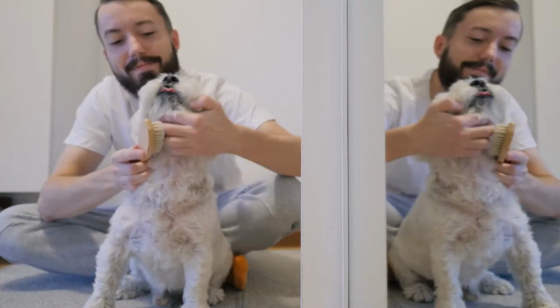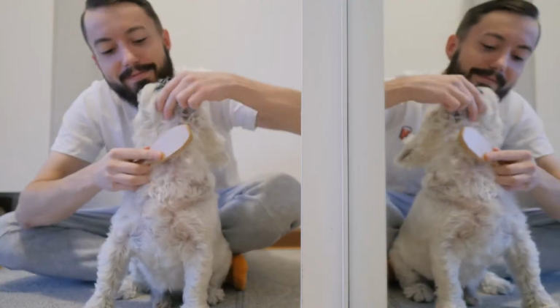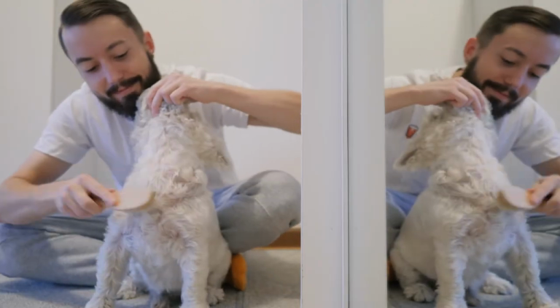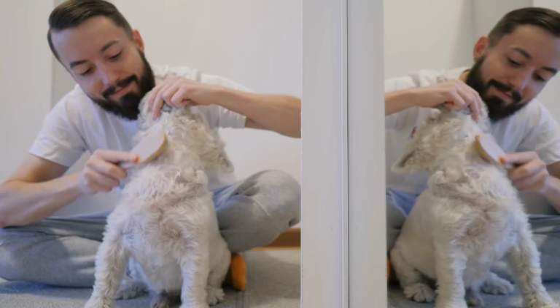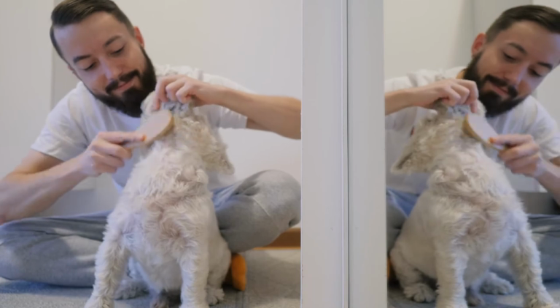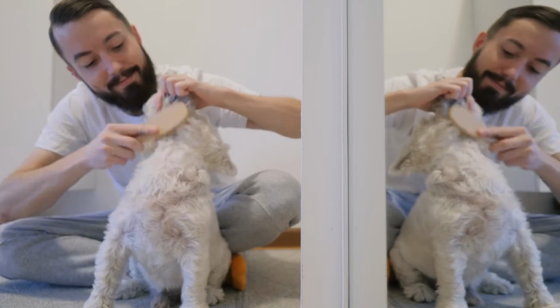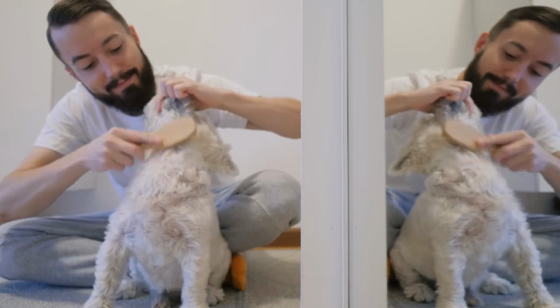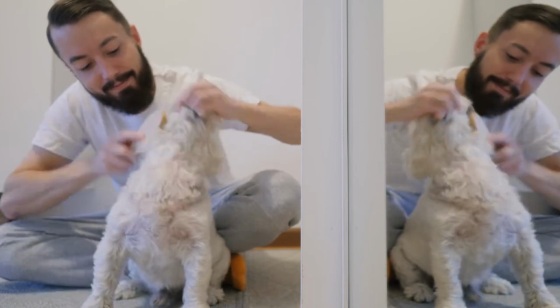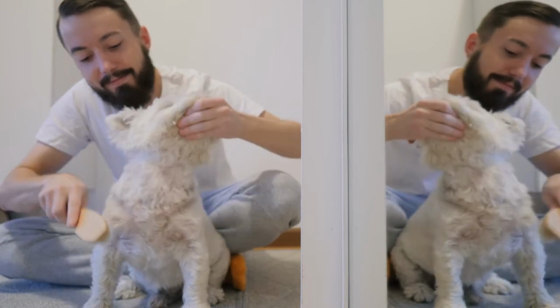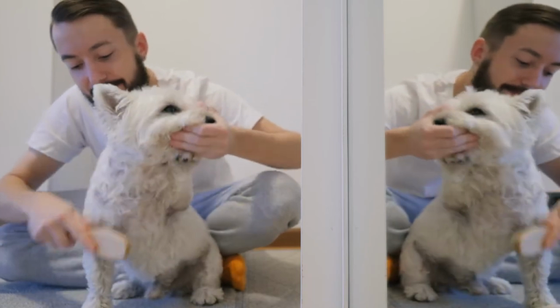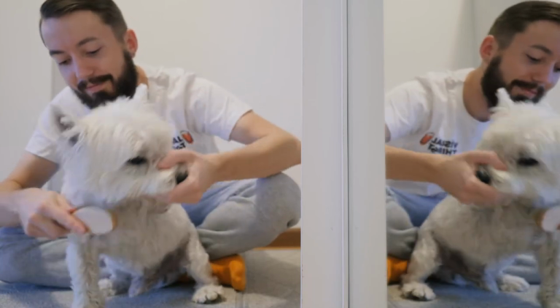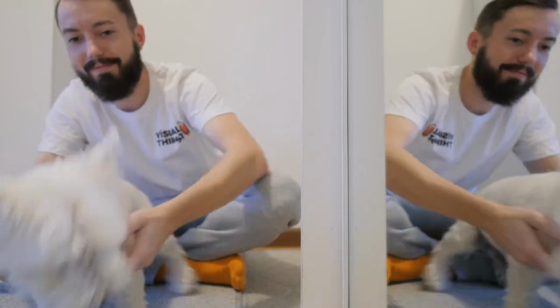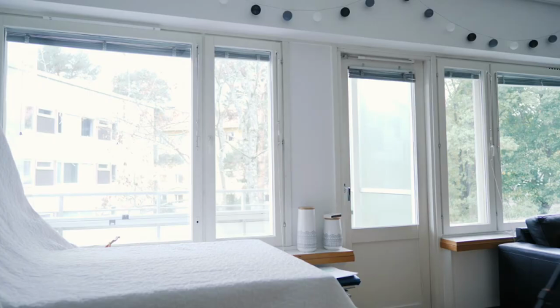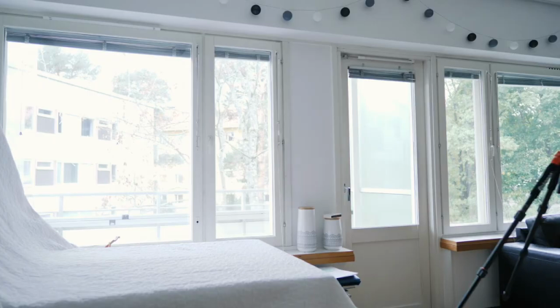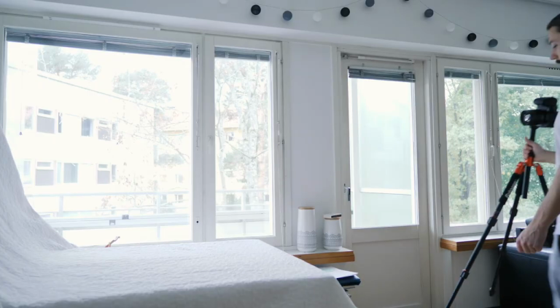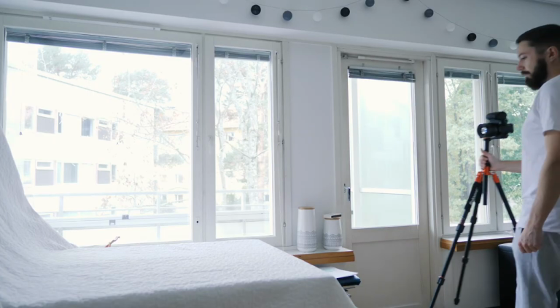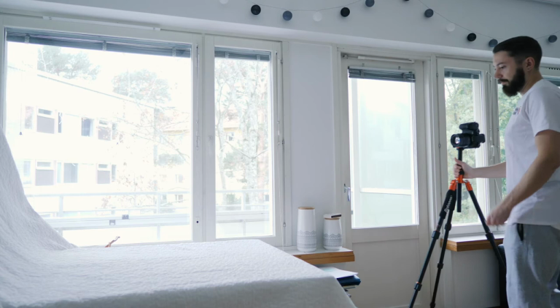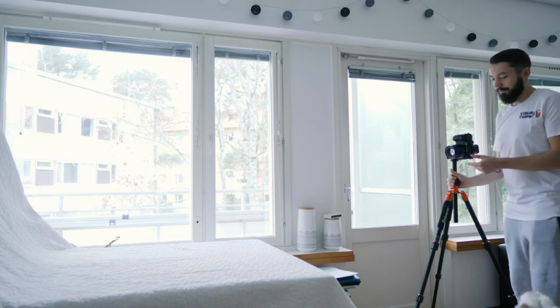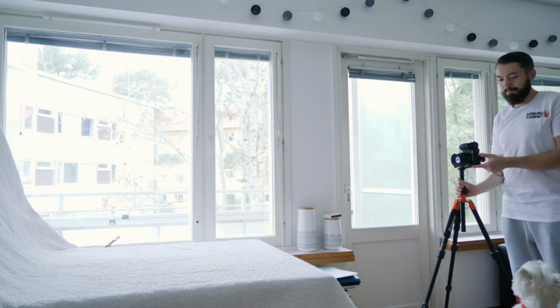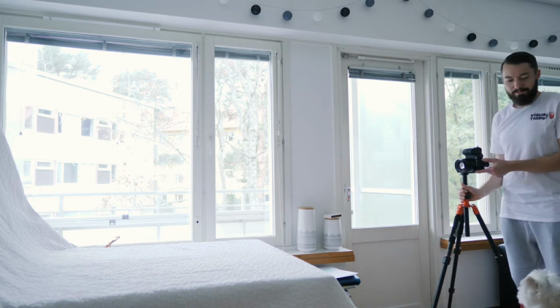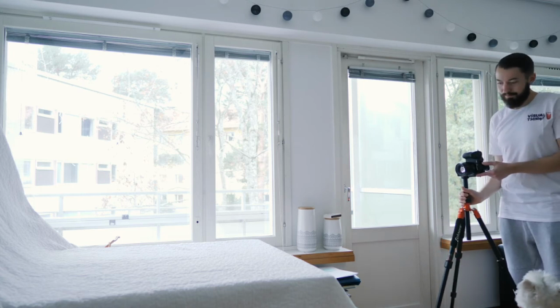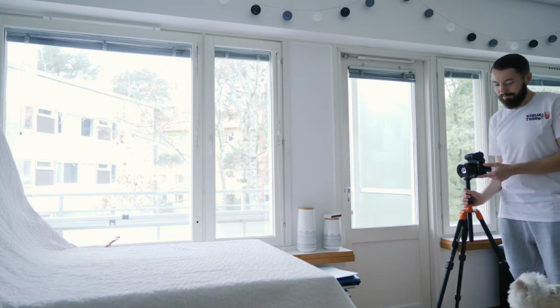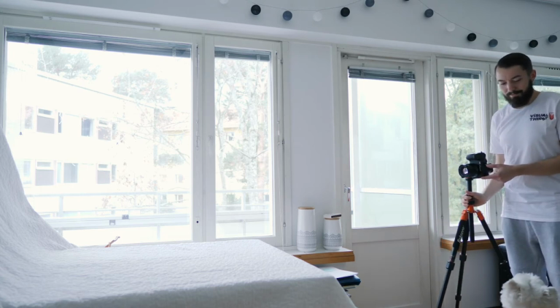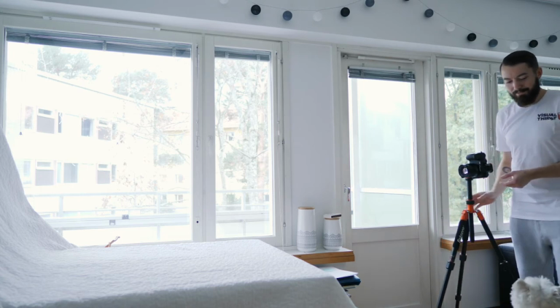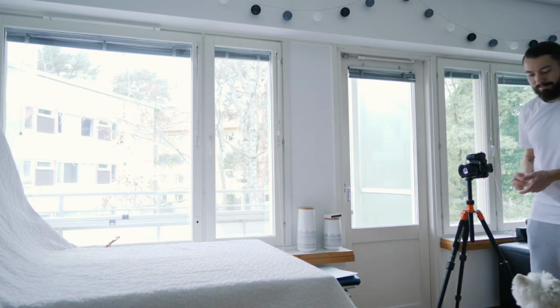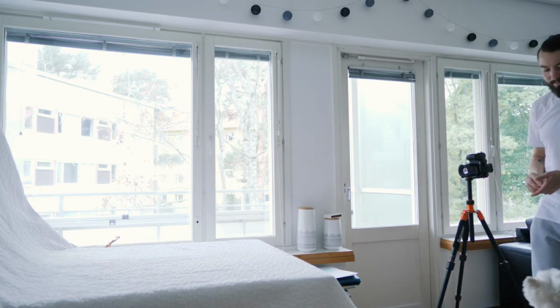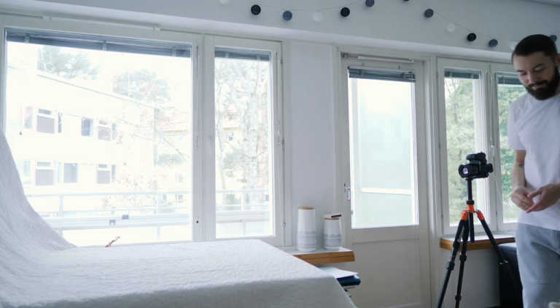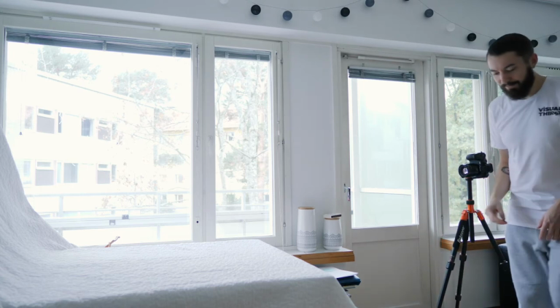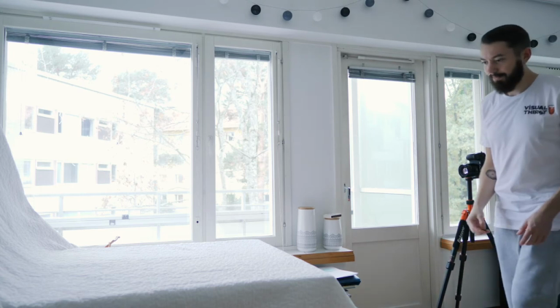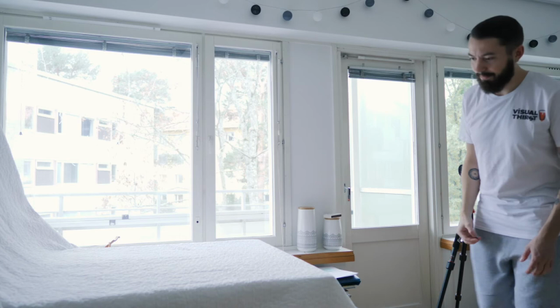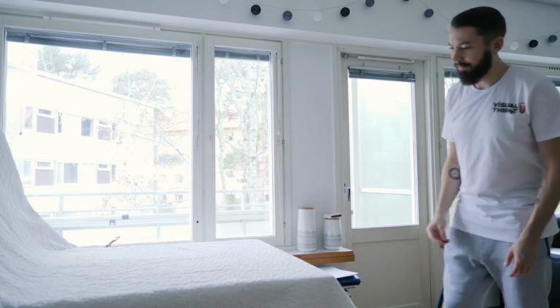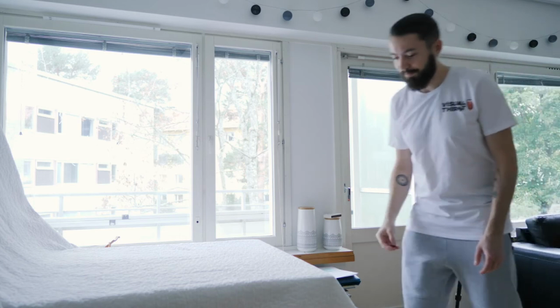Then brush the hair and make sure the dog looks good. Then I set up my camera, Lumix GH5, for 6K photo at 30 frames per second.